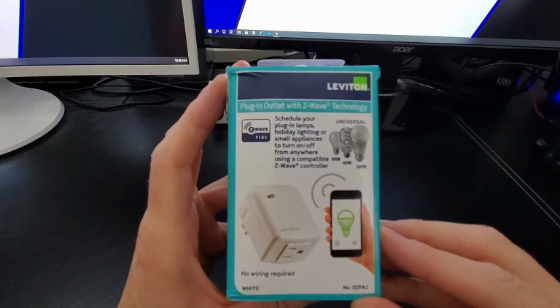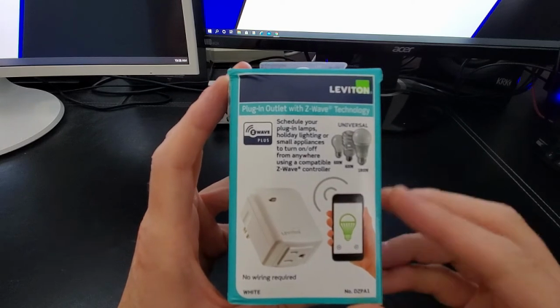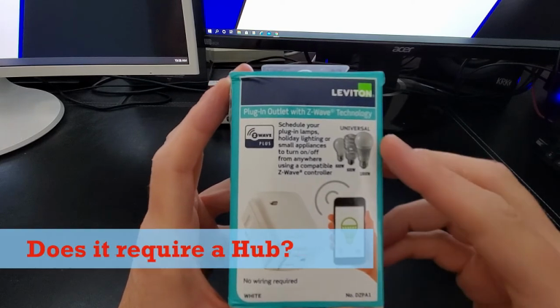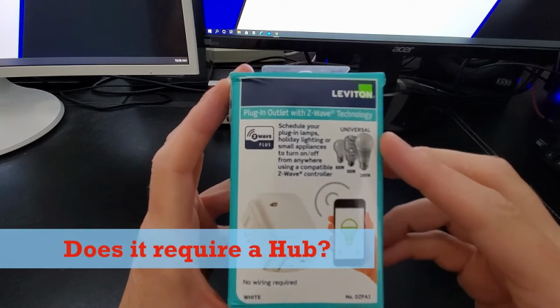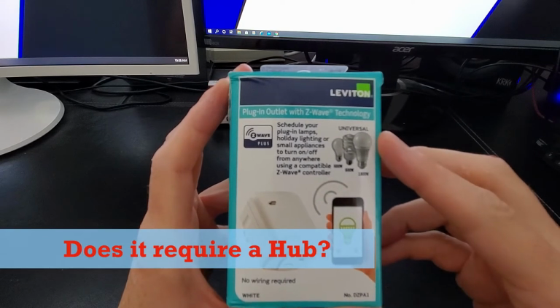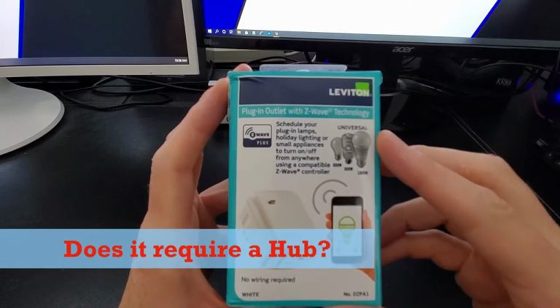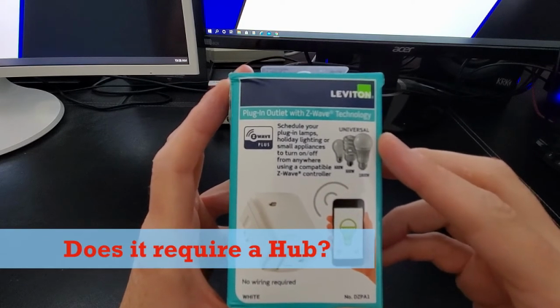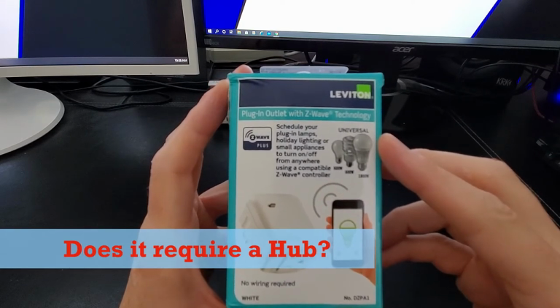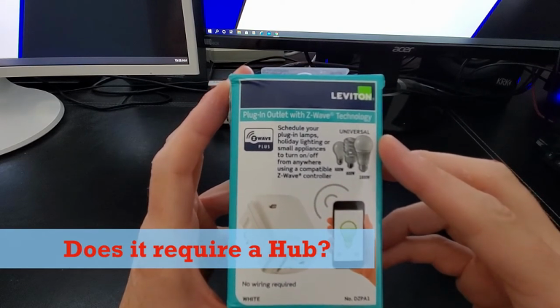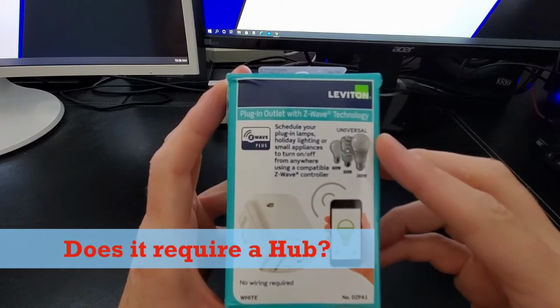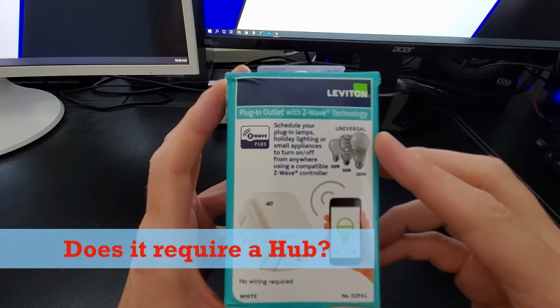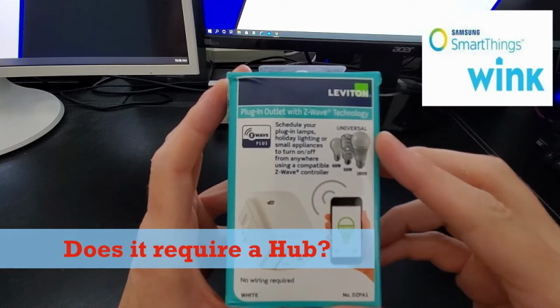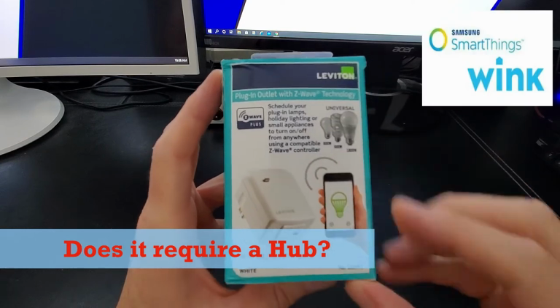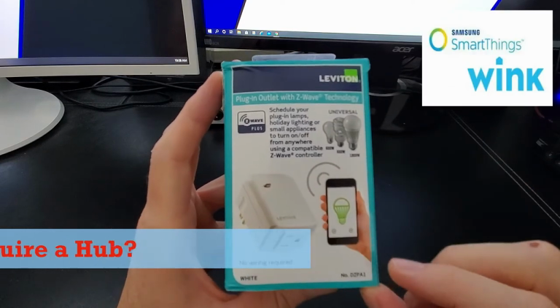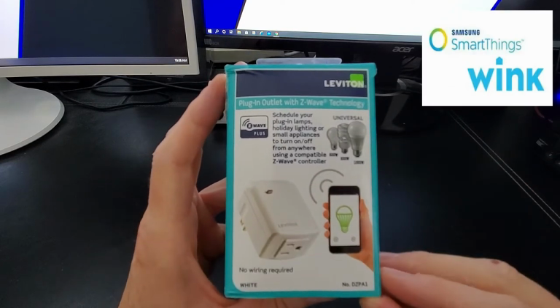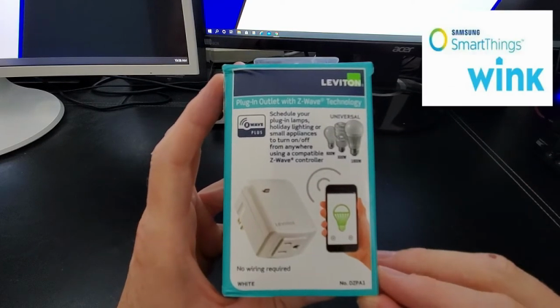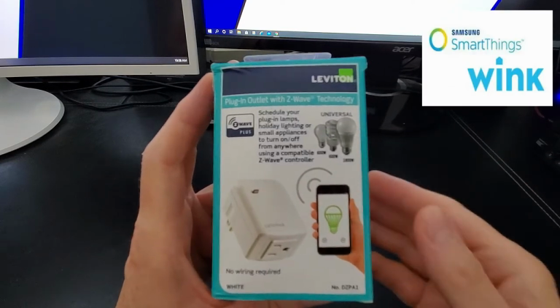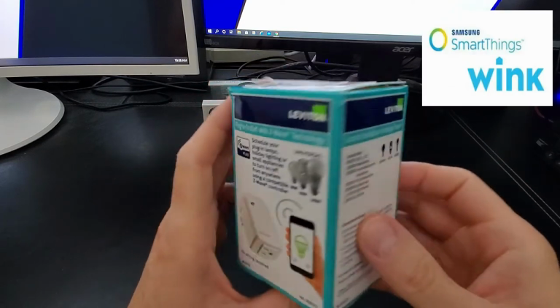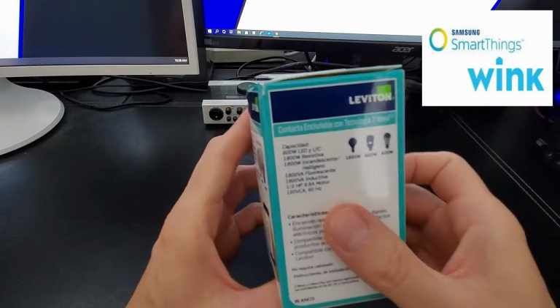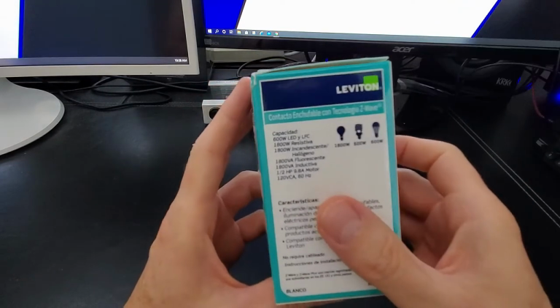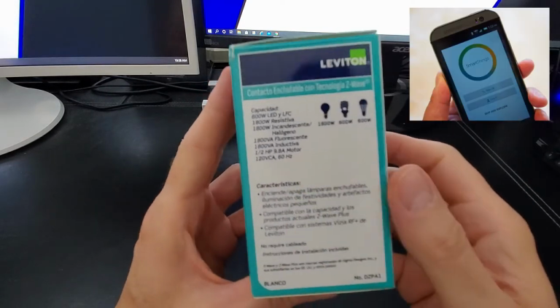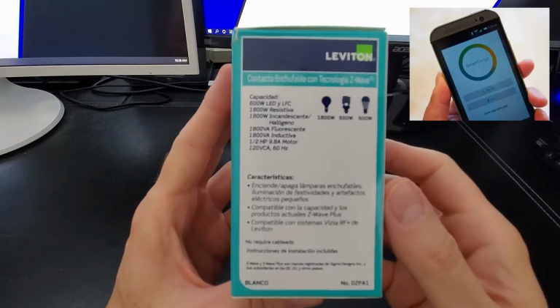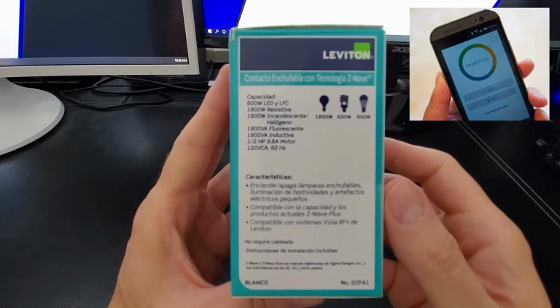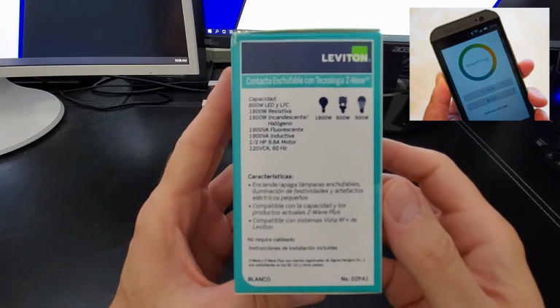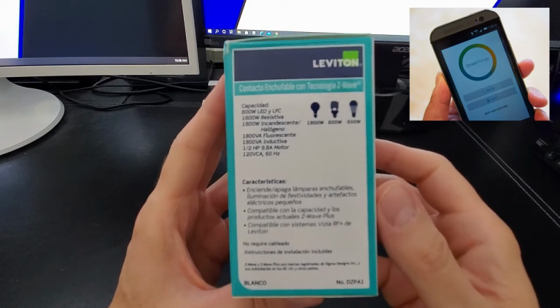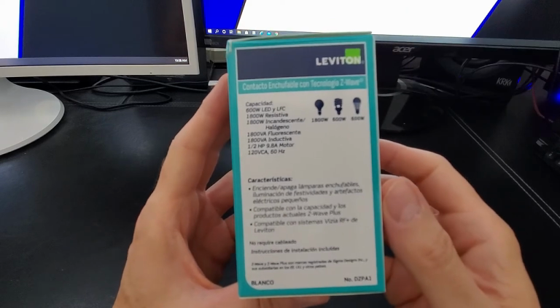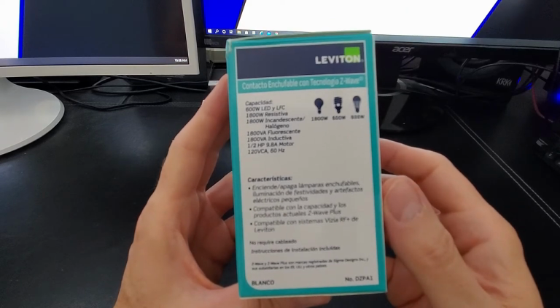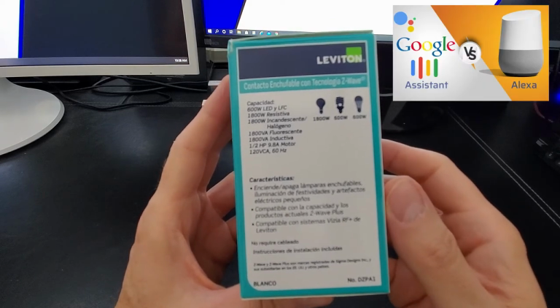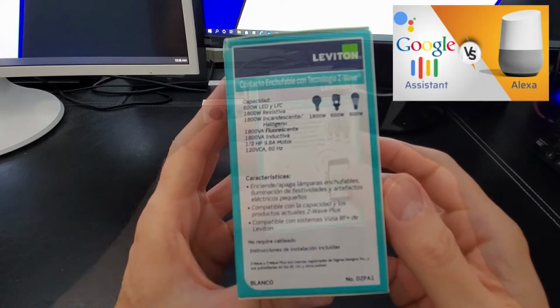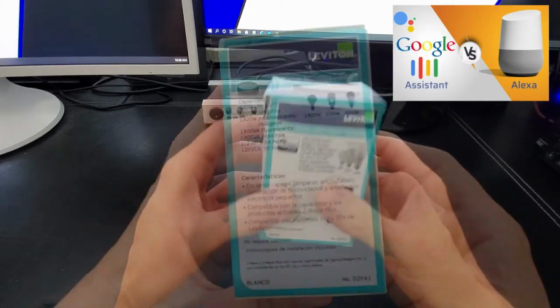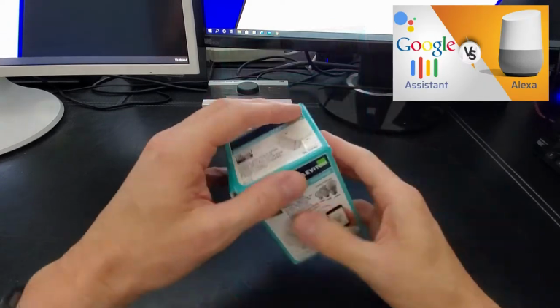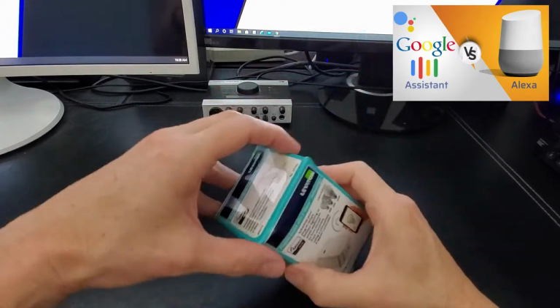Does this particular model require a hub? Yes, this requires the Samsung SmartThings hub or Wink. We have the SmartThings hub. It also works with Alexa via hub and Google Assistant.